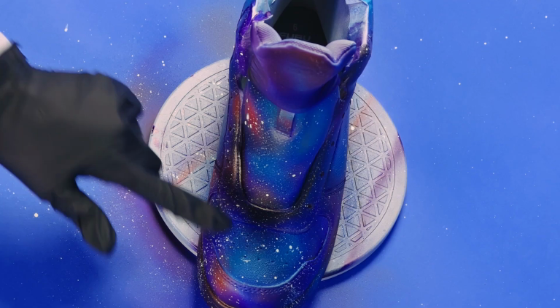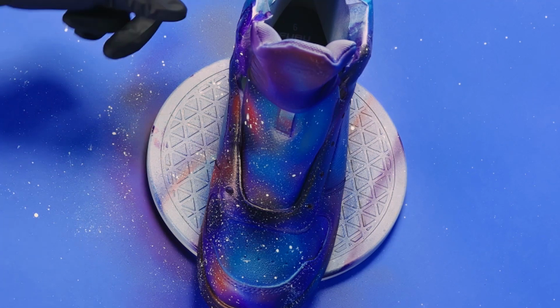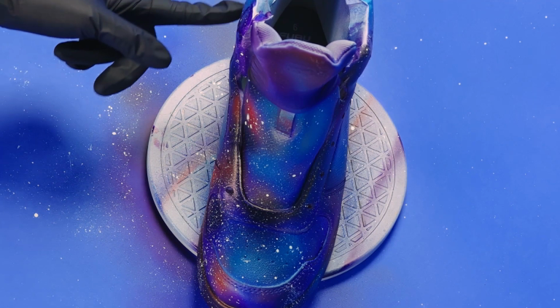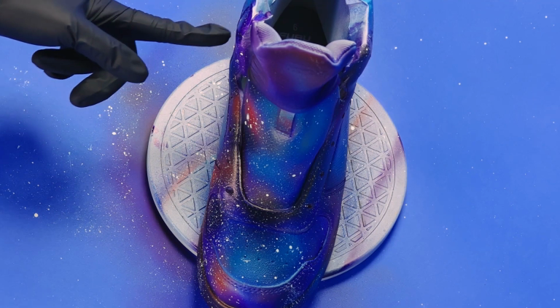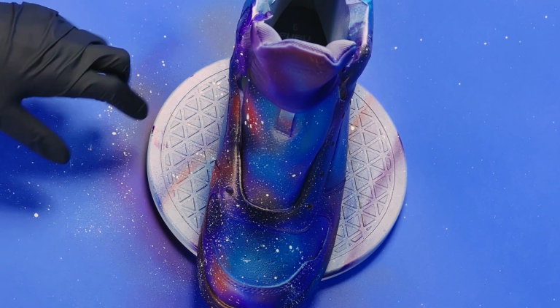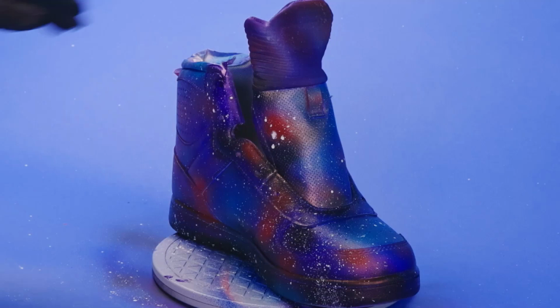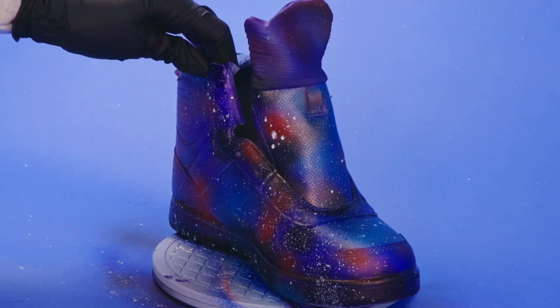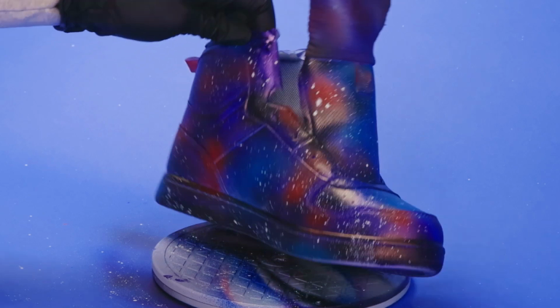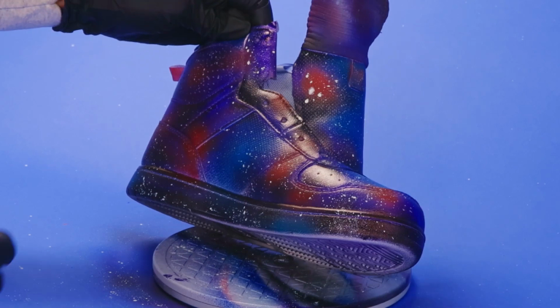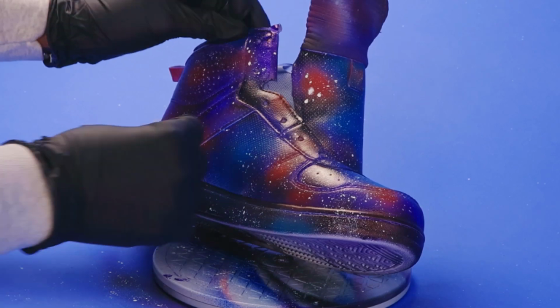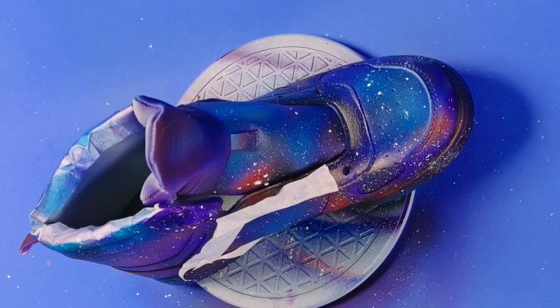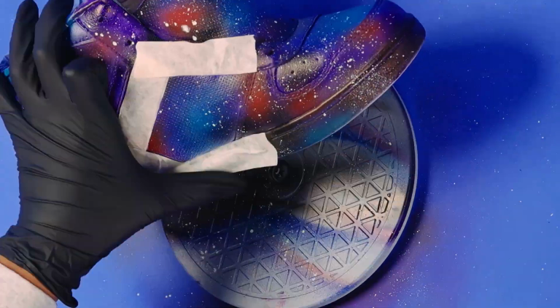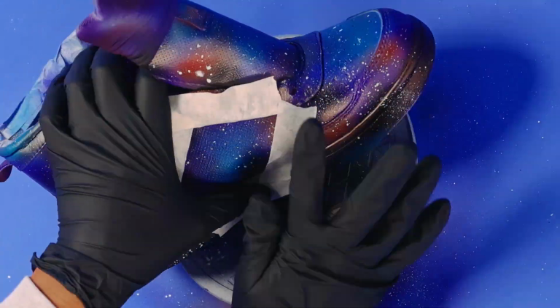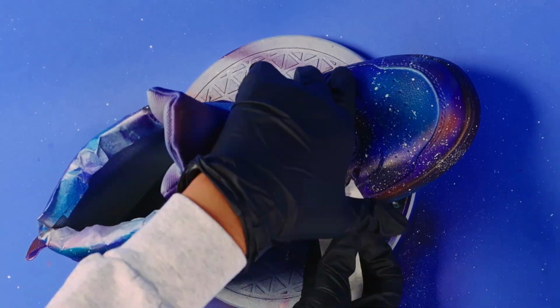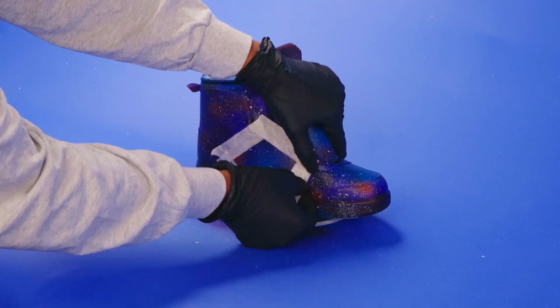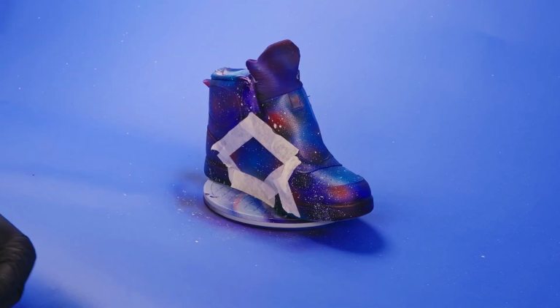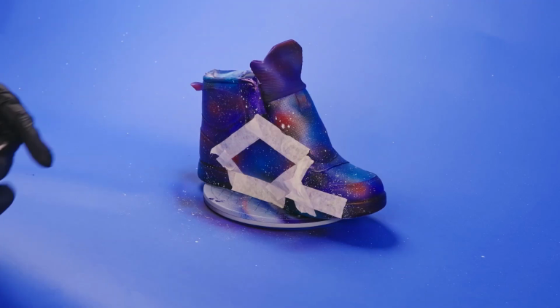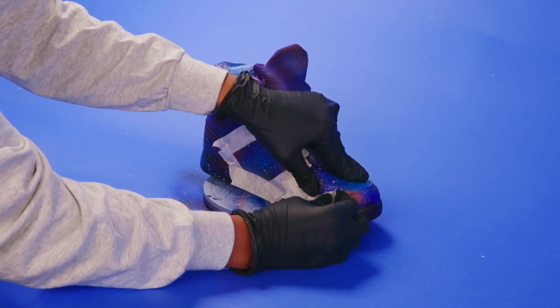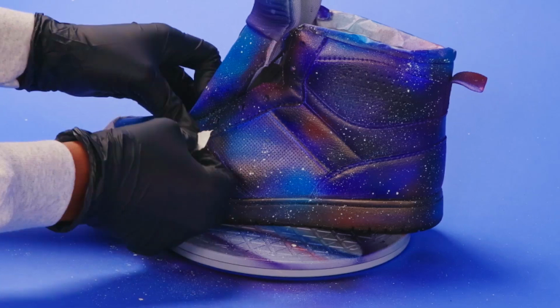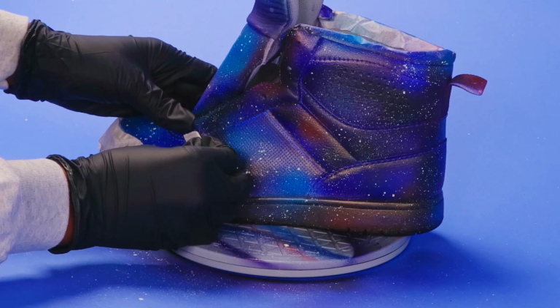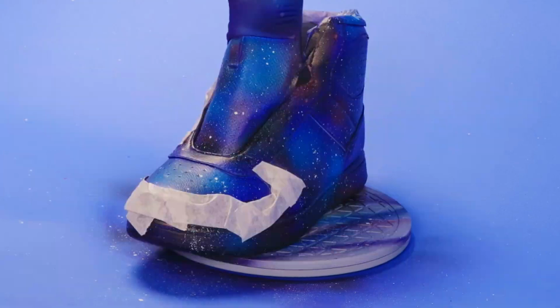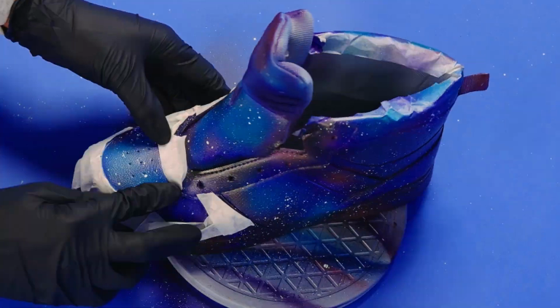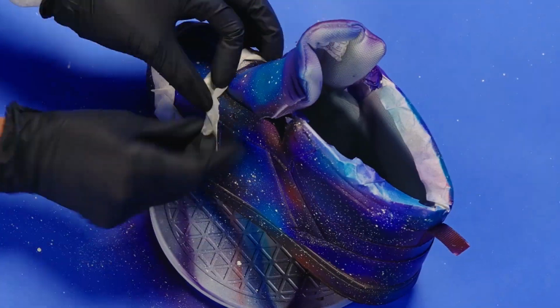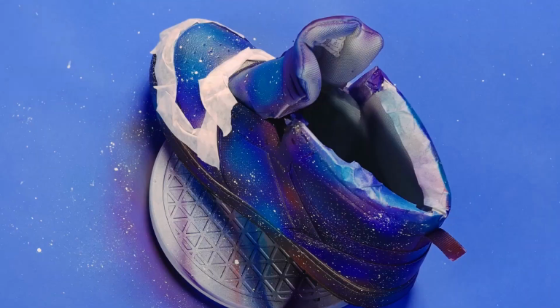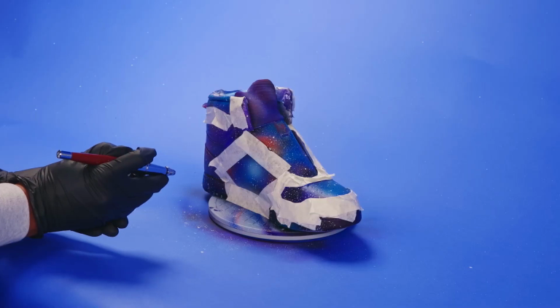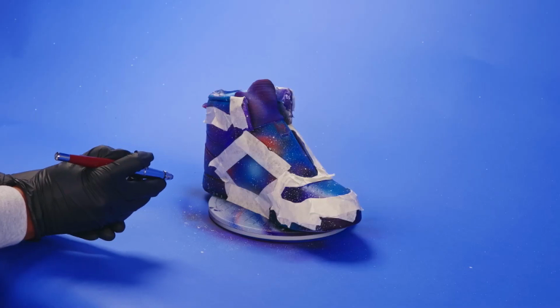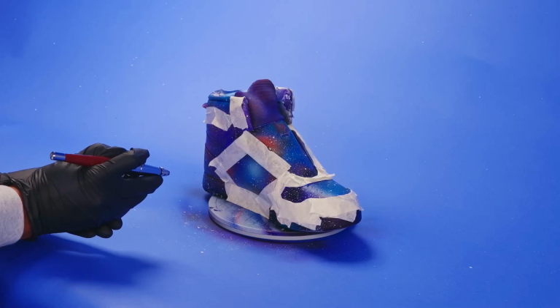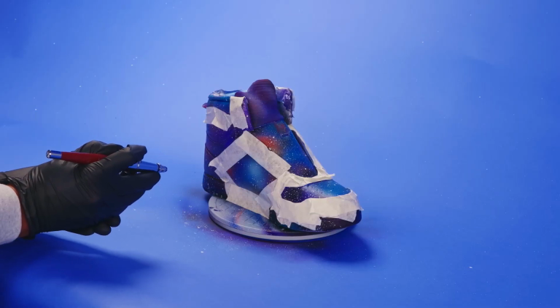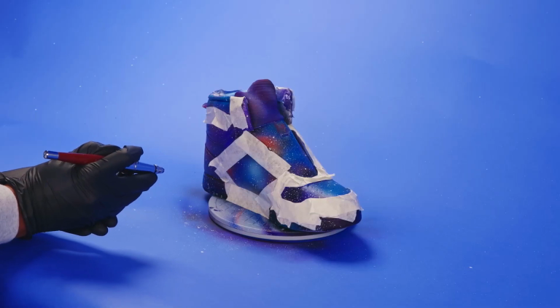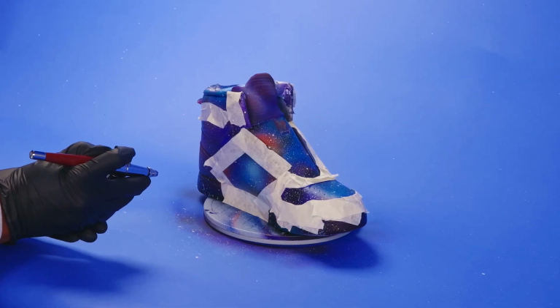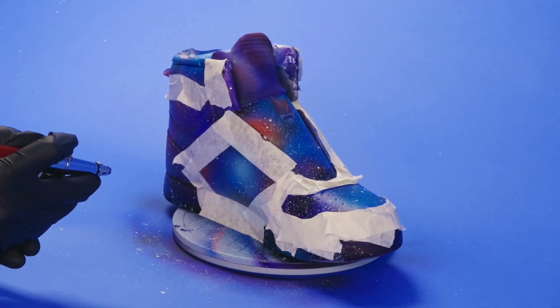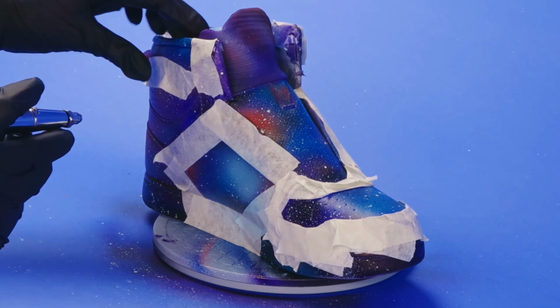I'm masking the edges of the lighter panels so my paint doesn't blend. Now for some blue light flares here with the airbrush.